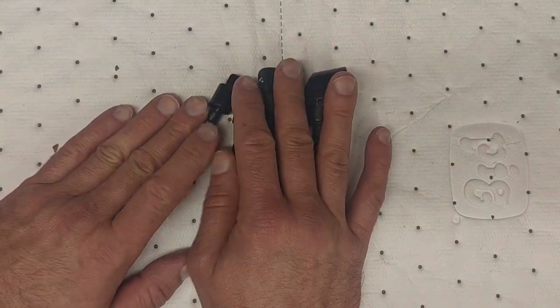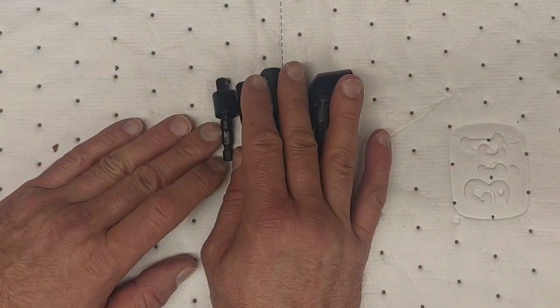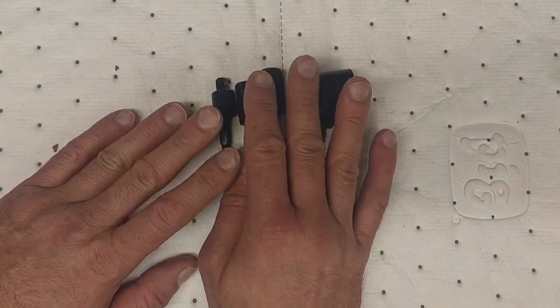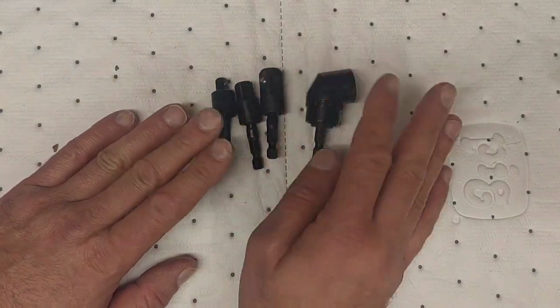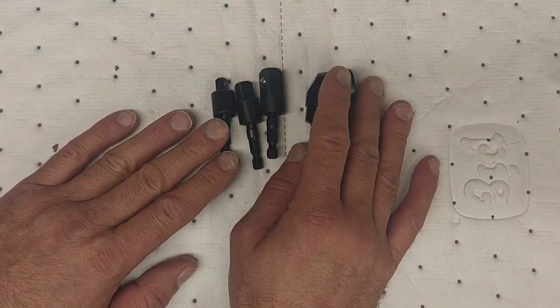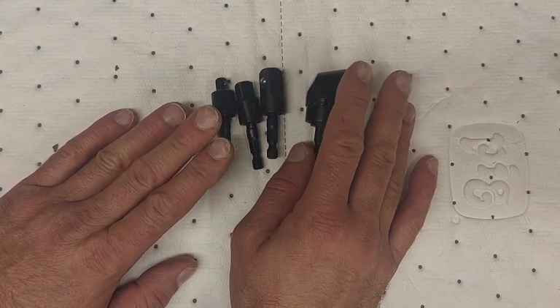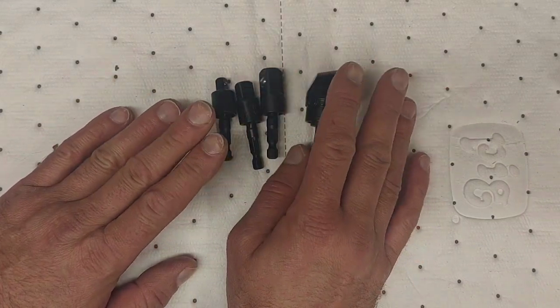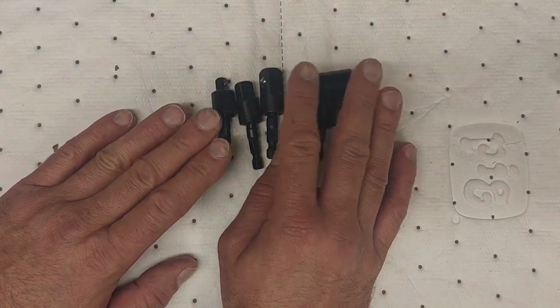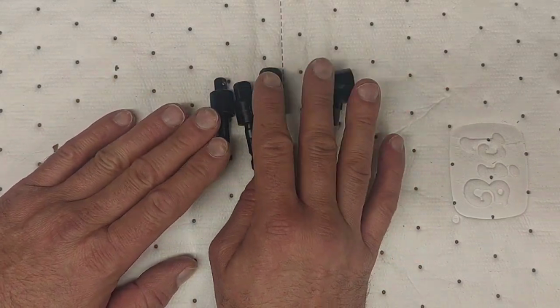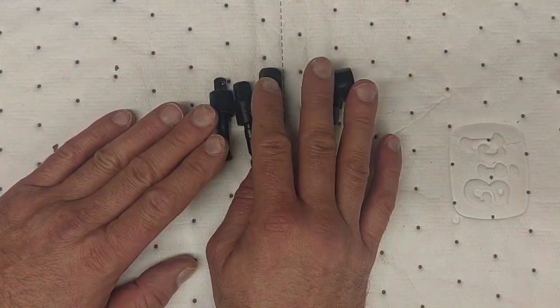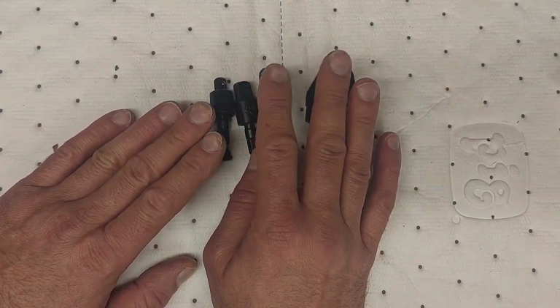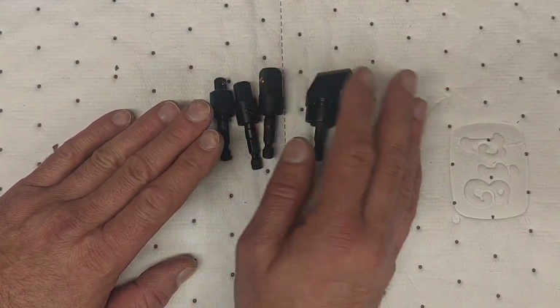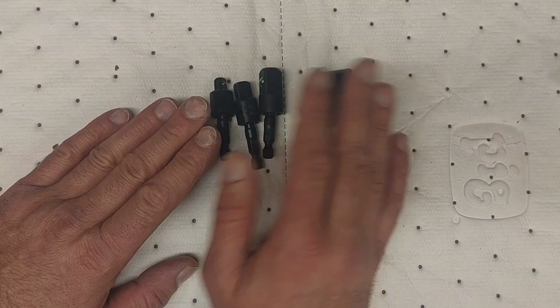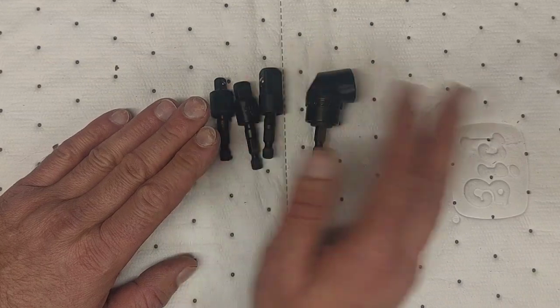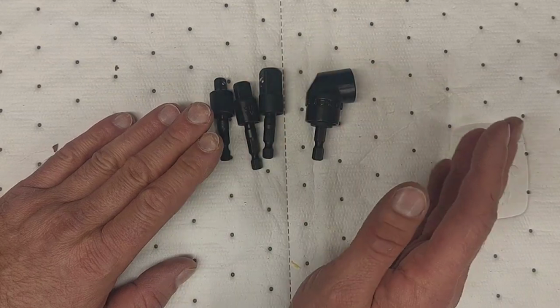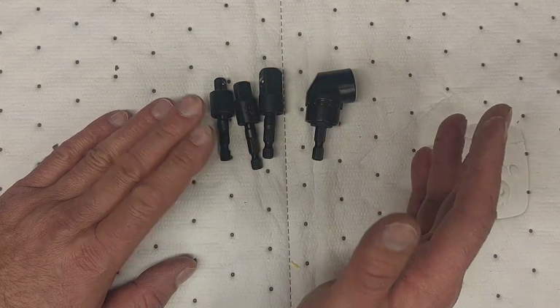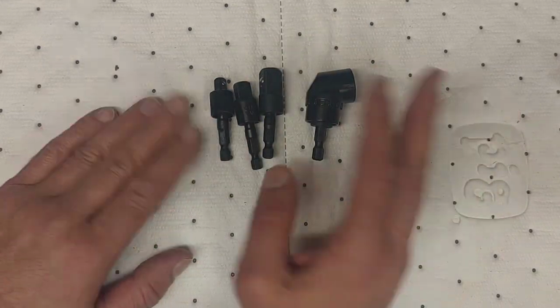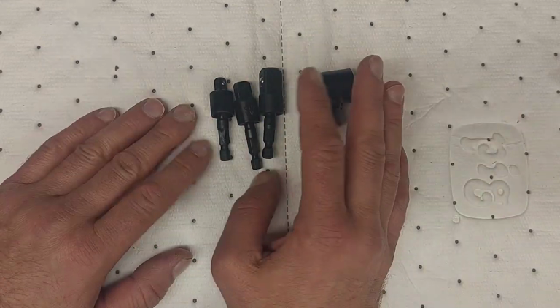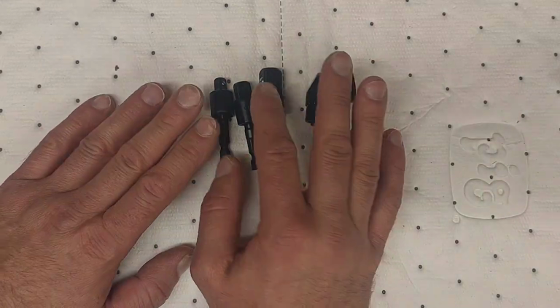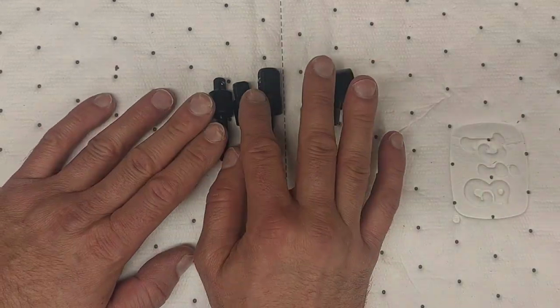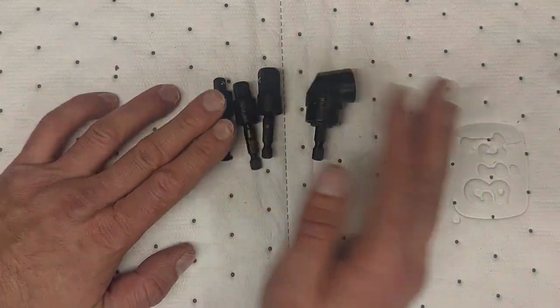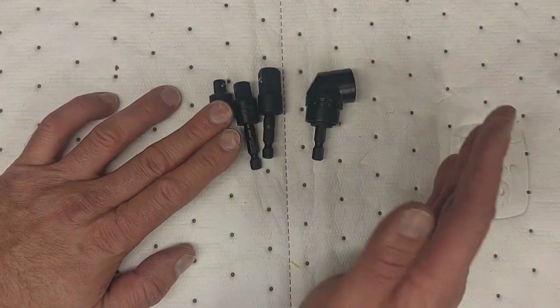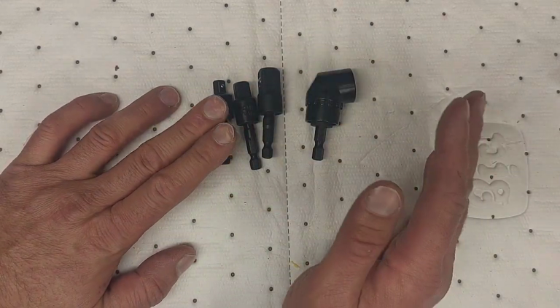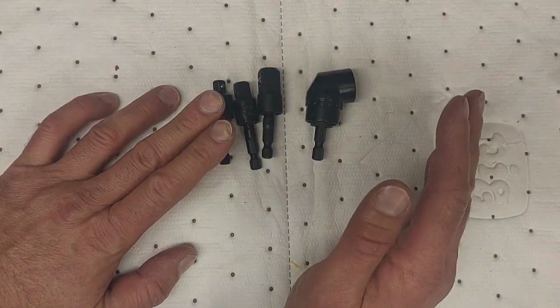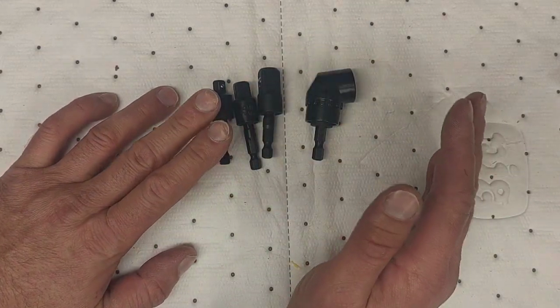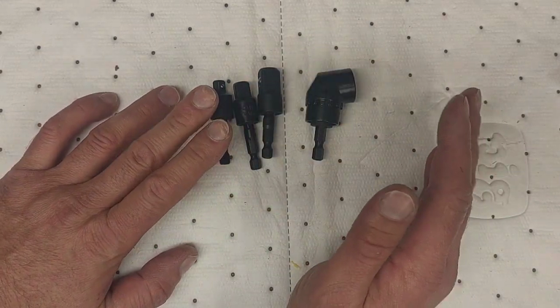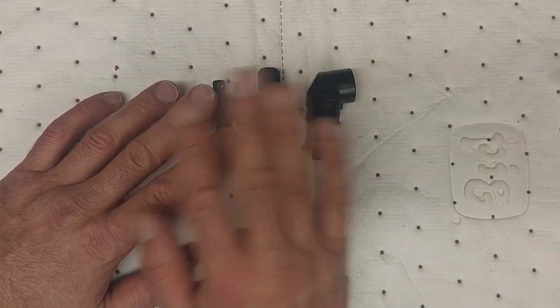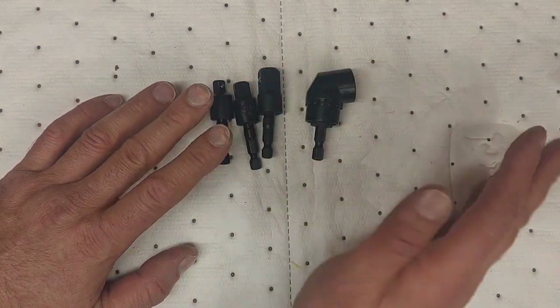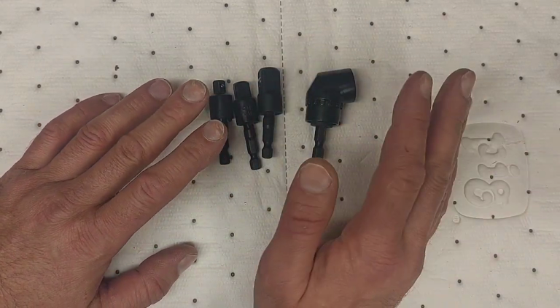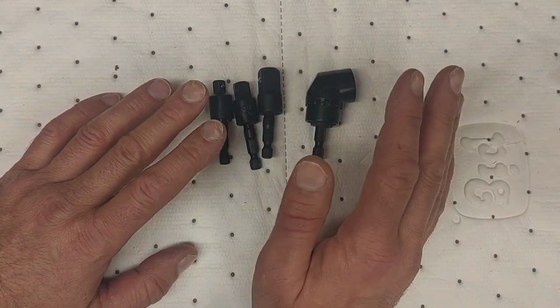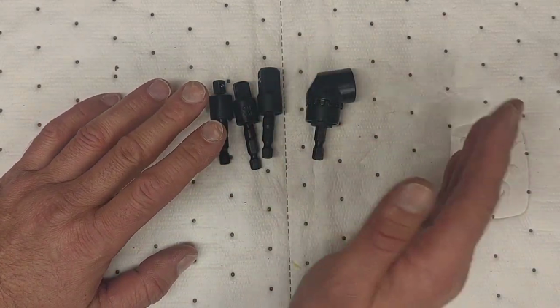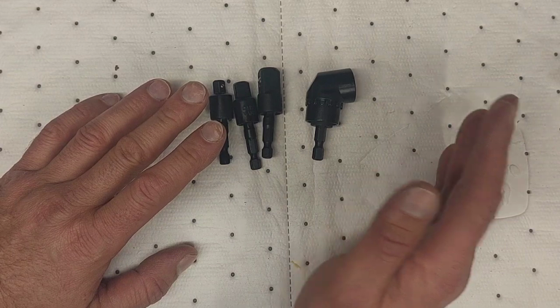These only come with a 30-day warranty. They're not super pricey, so if you break them, you break them.